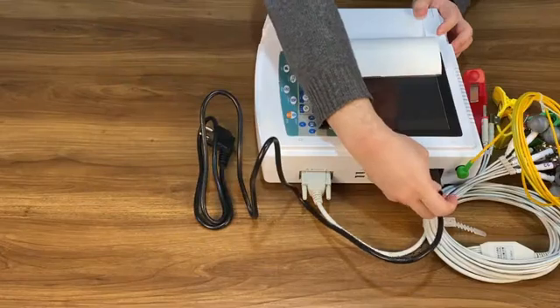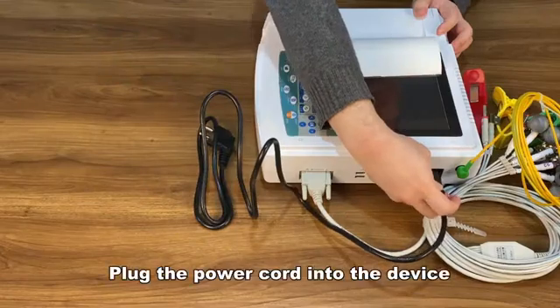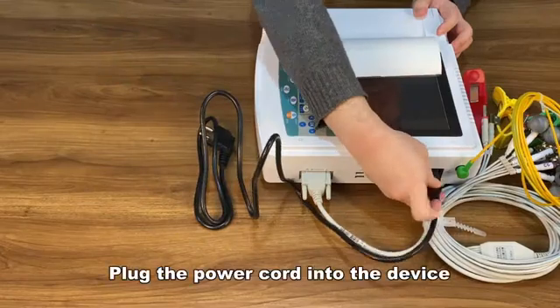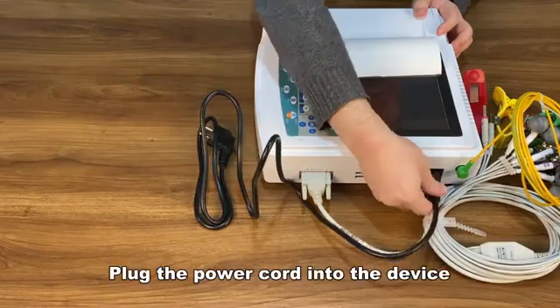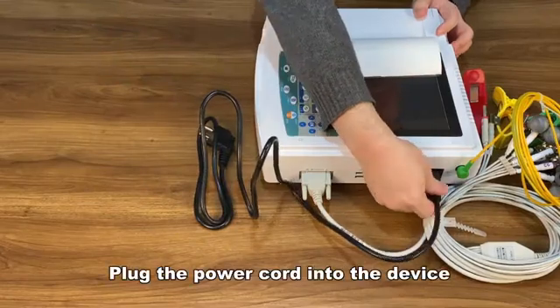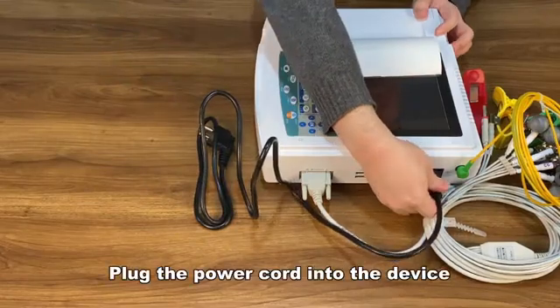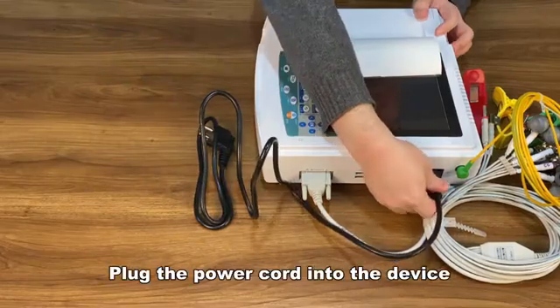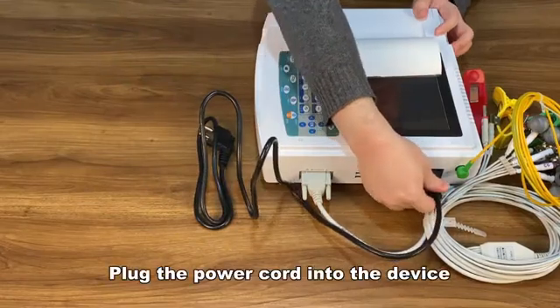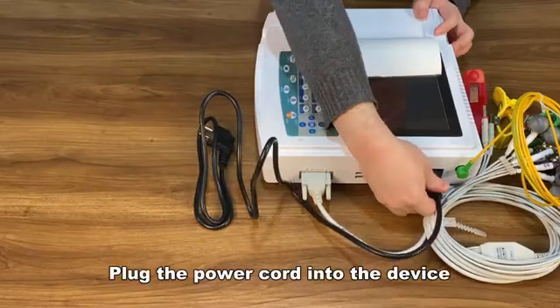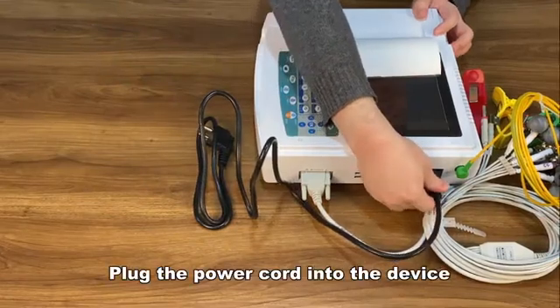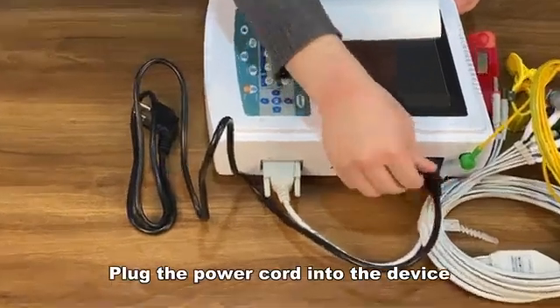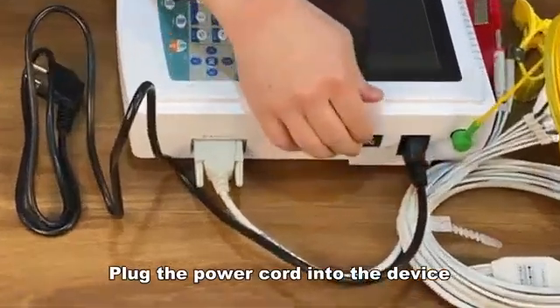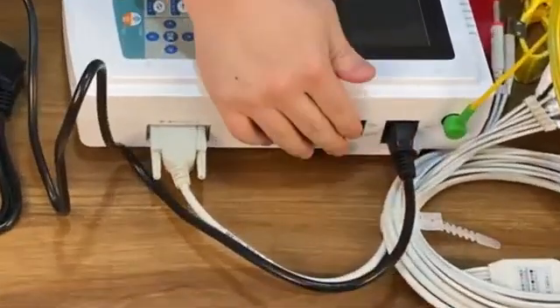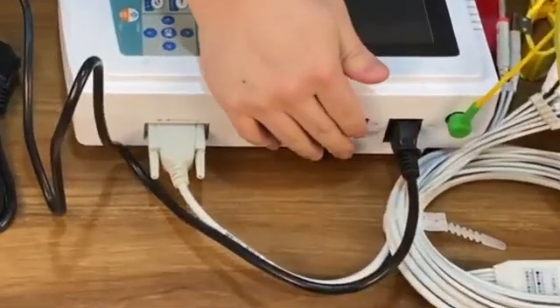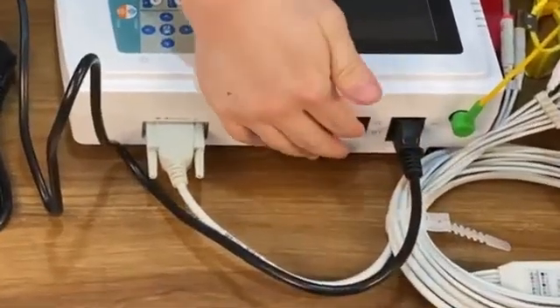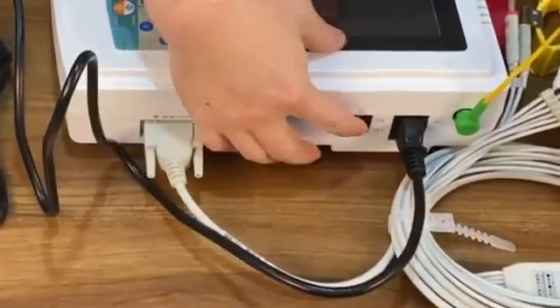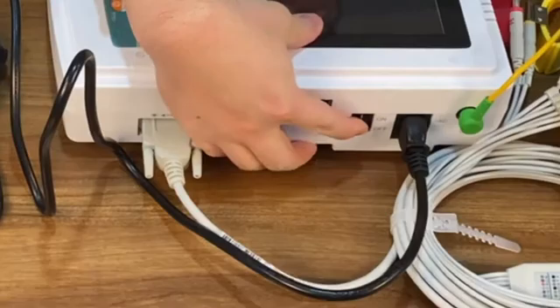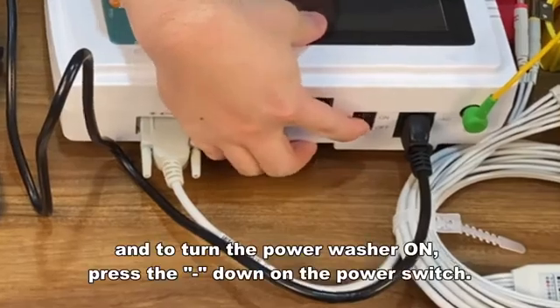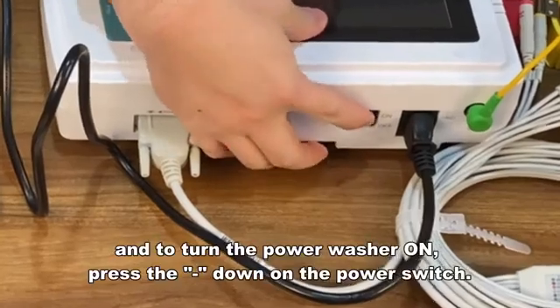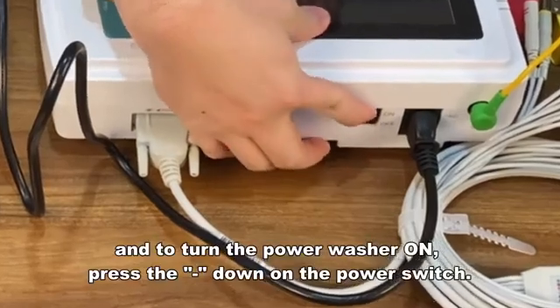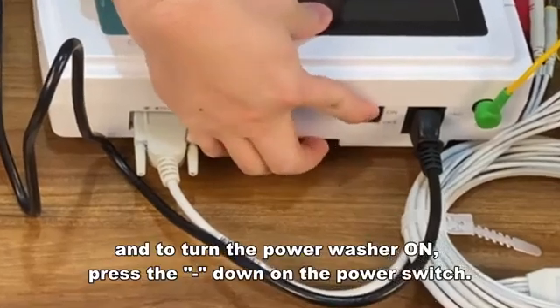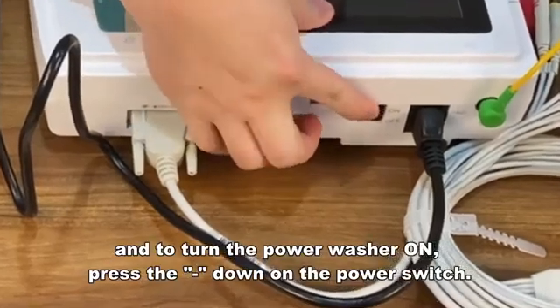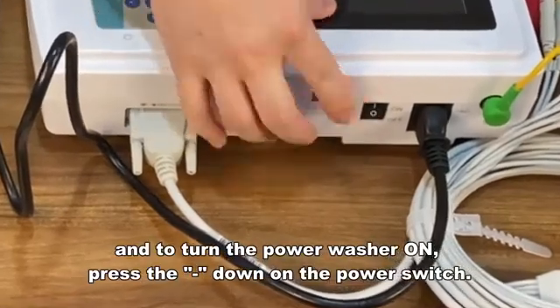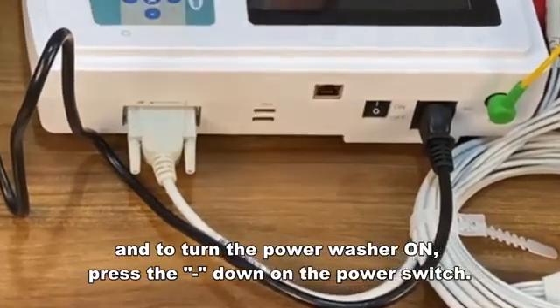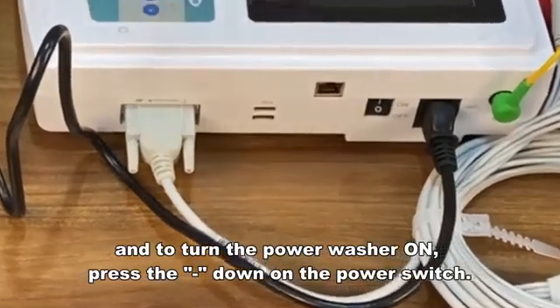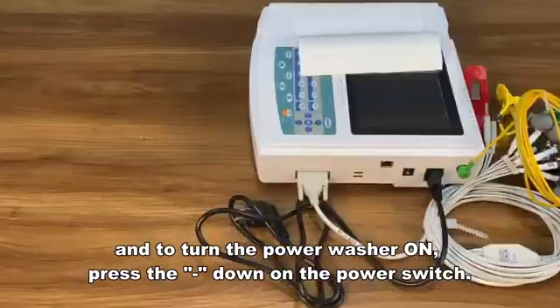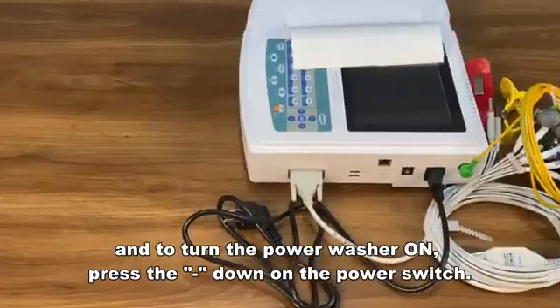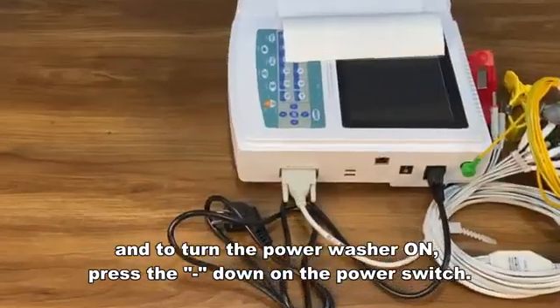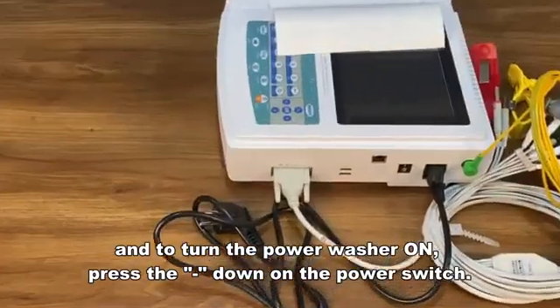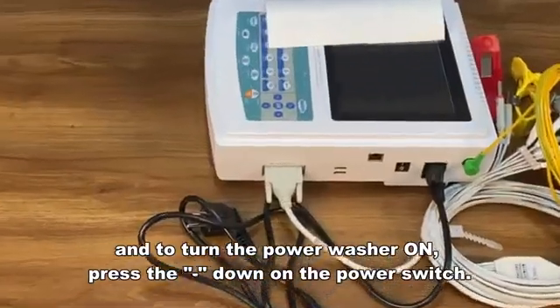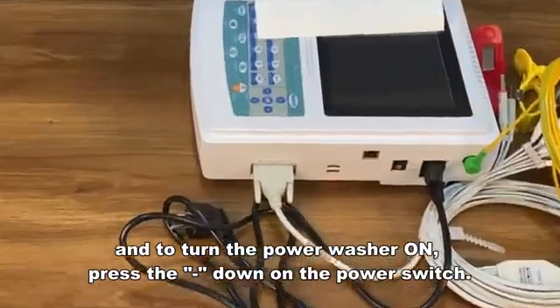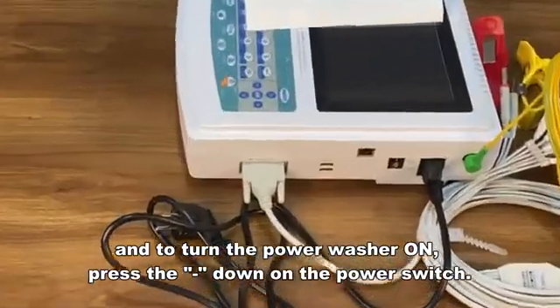Plug the power cord into the device. To turn the power on, press down on the power switch.